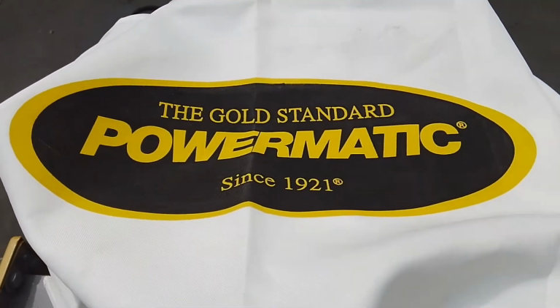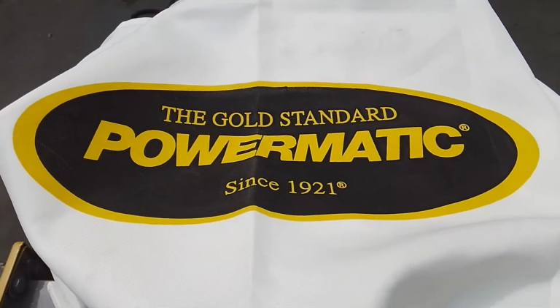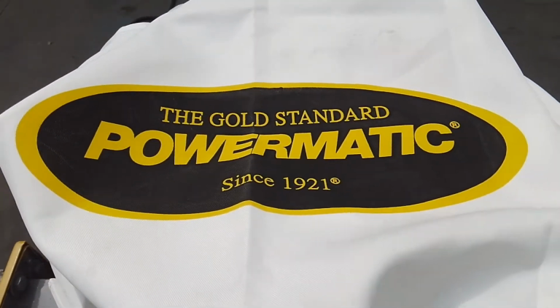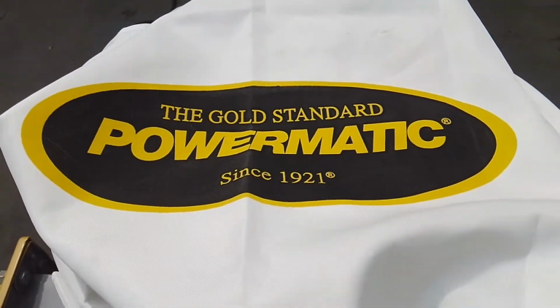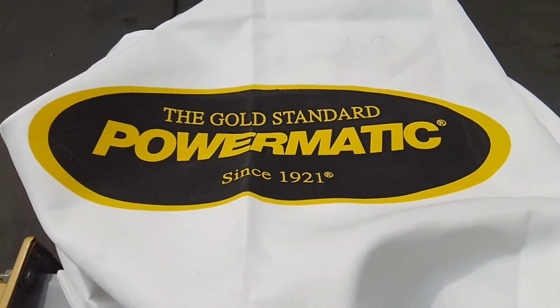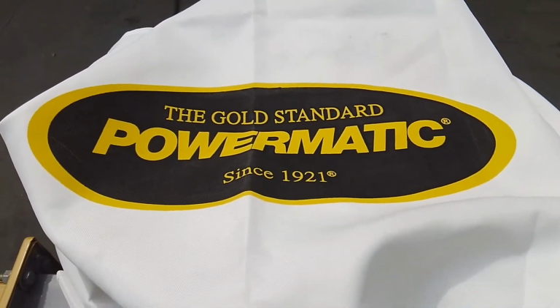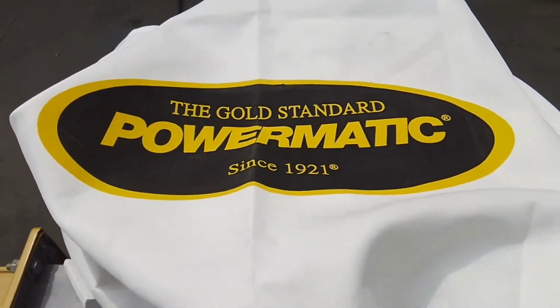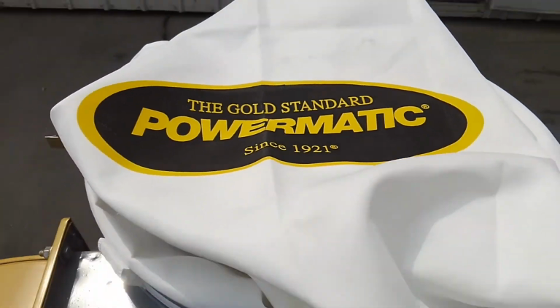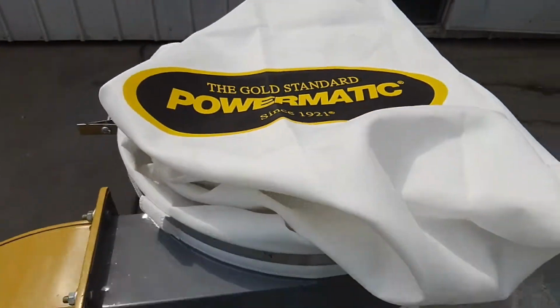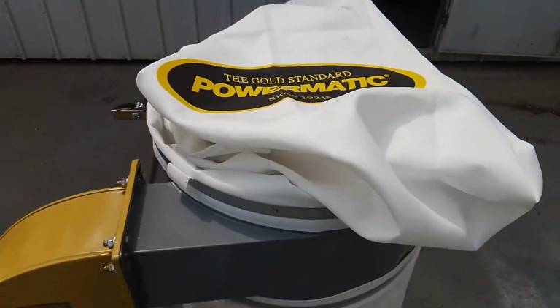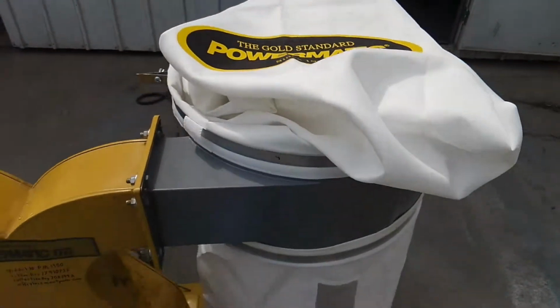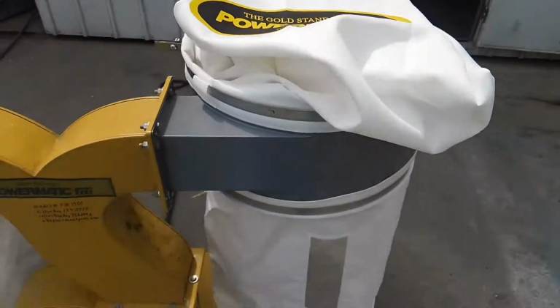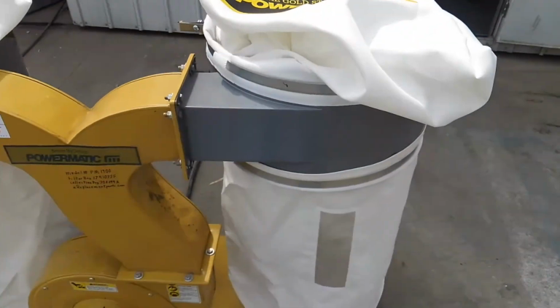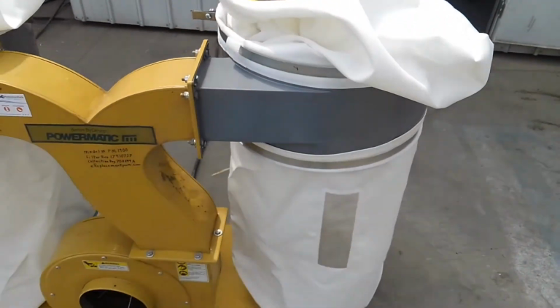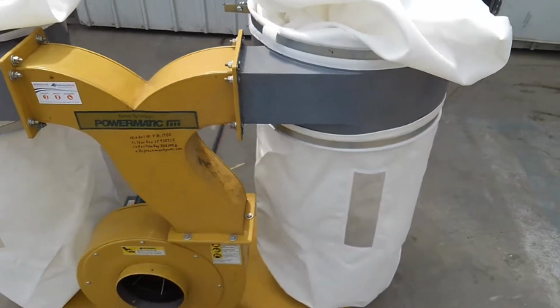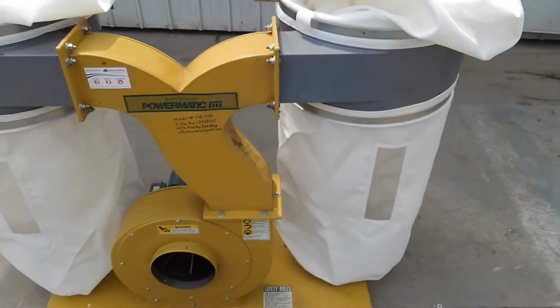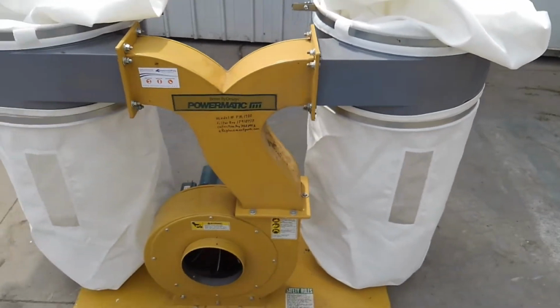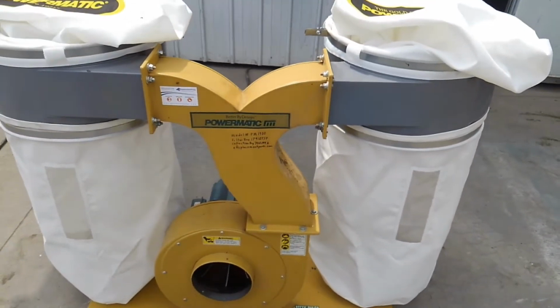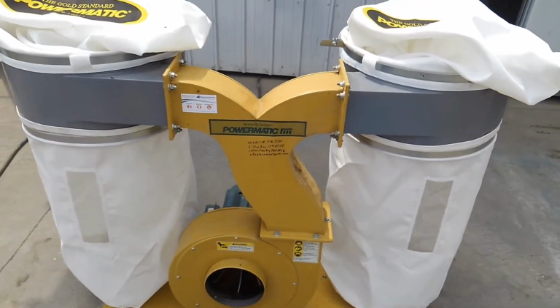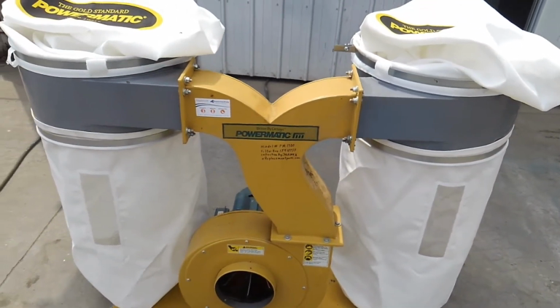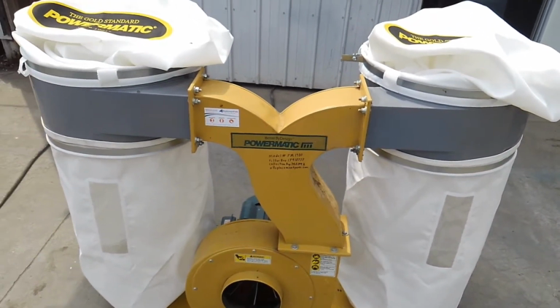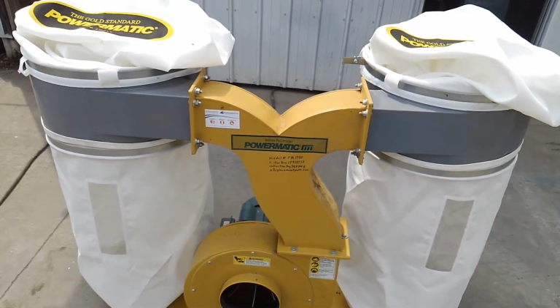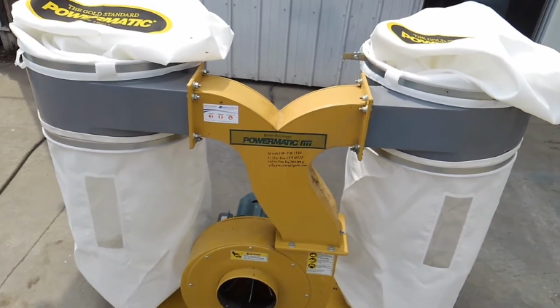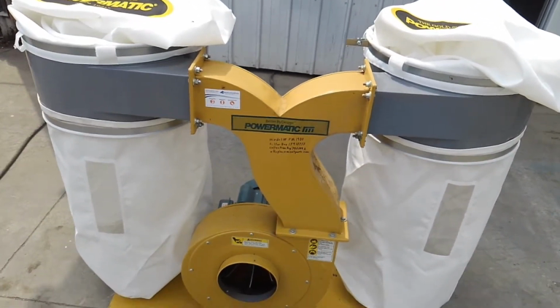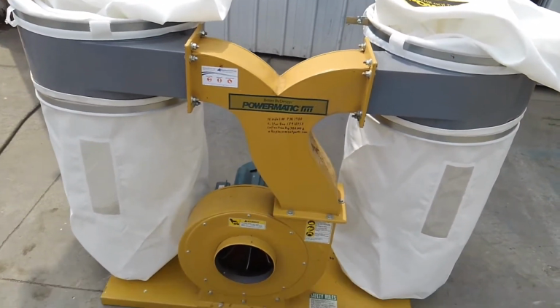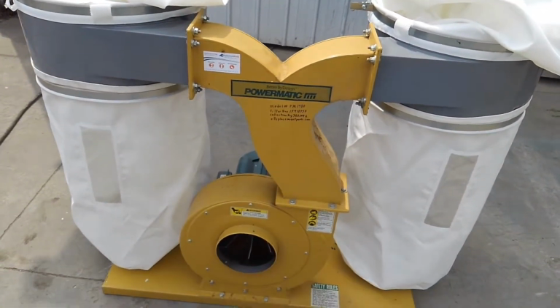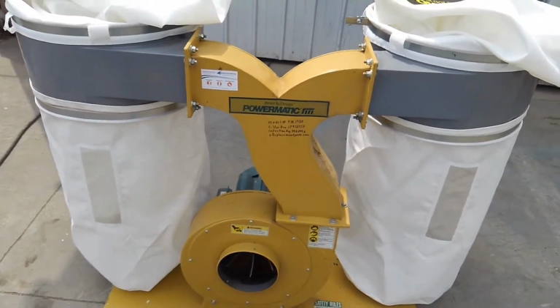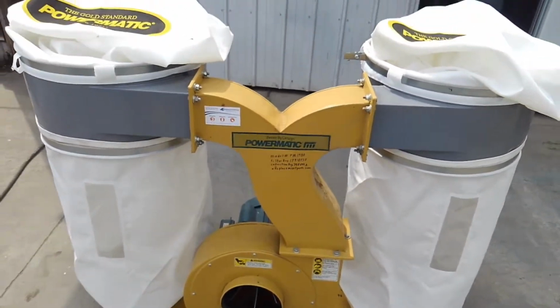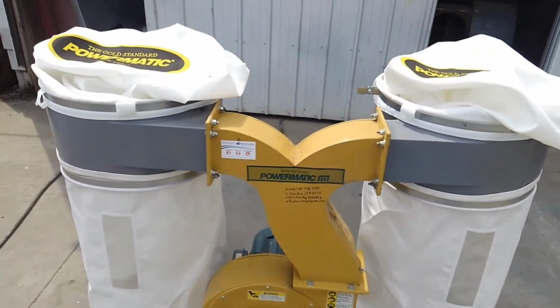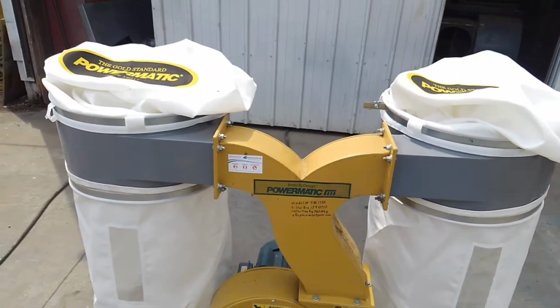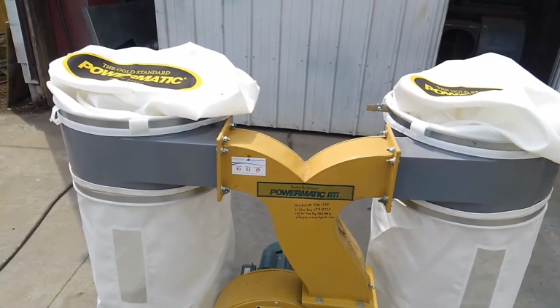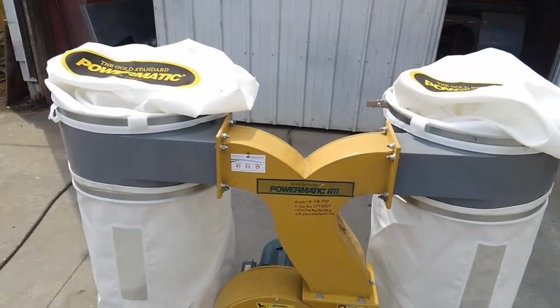These are the tall bags, which adds 60% more filtration area.